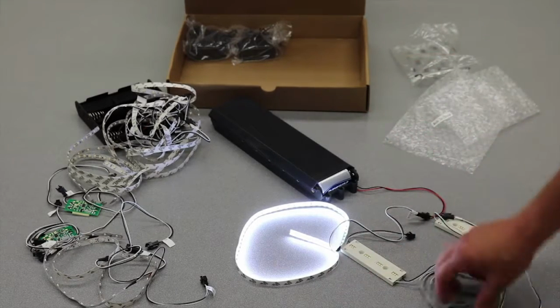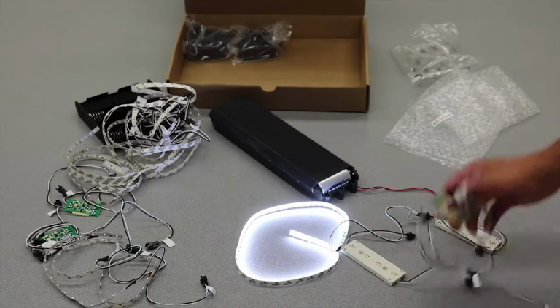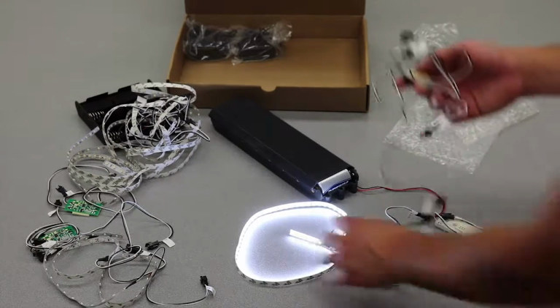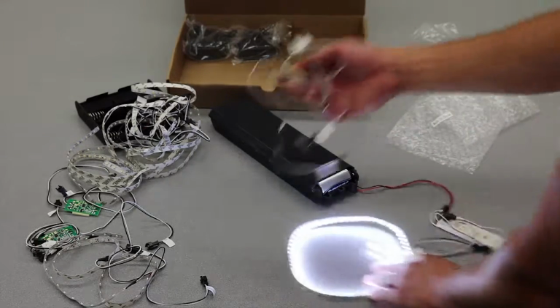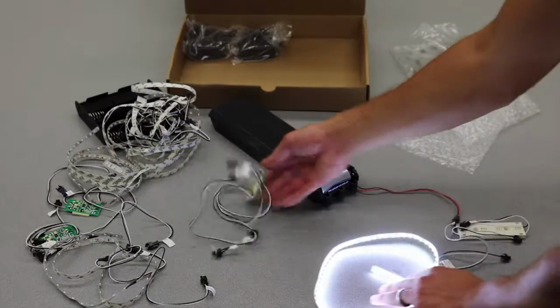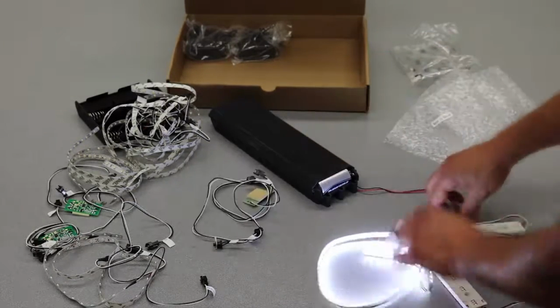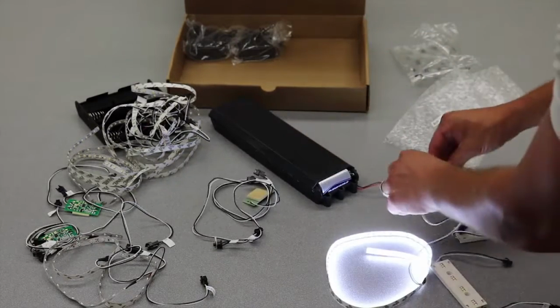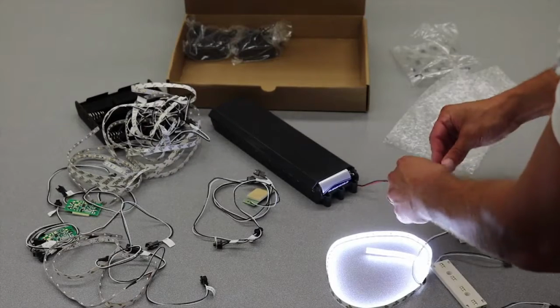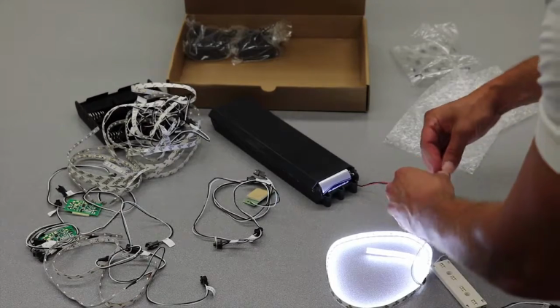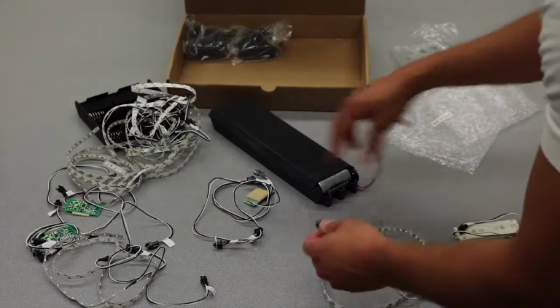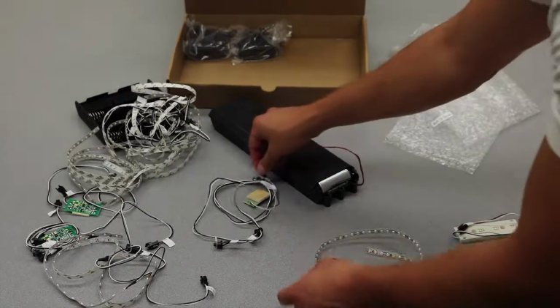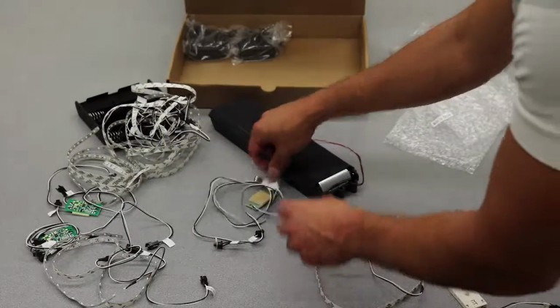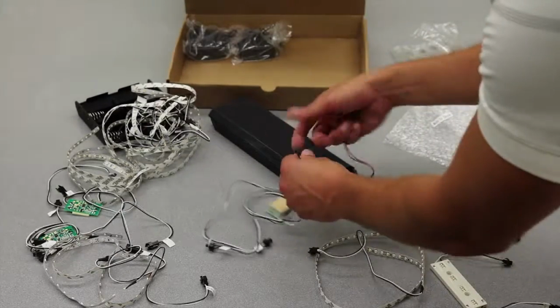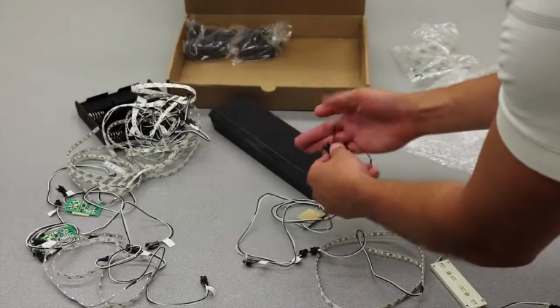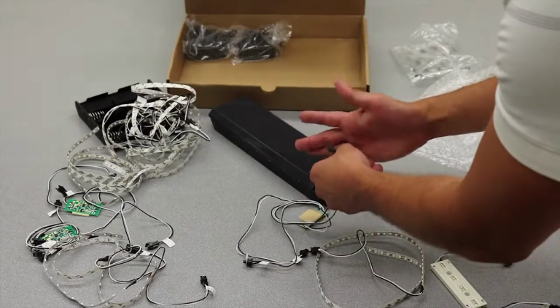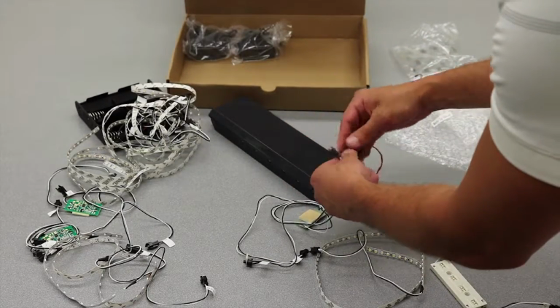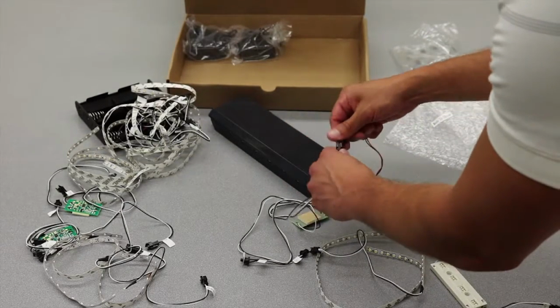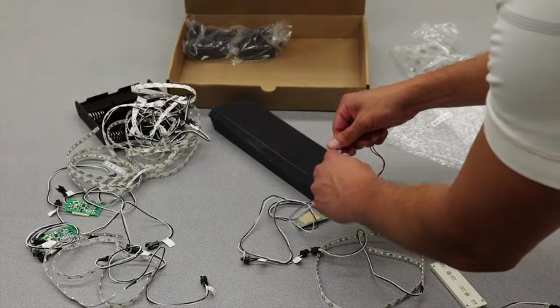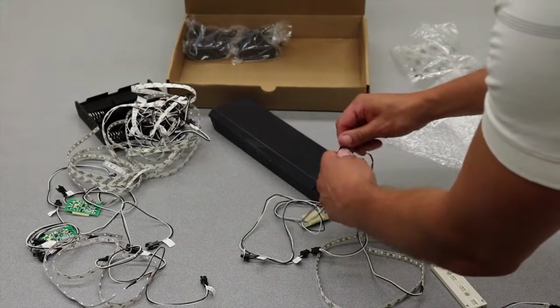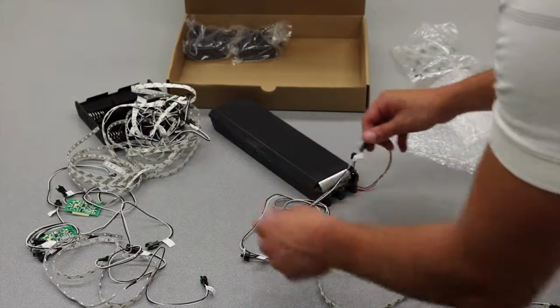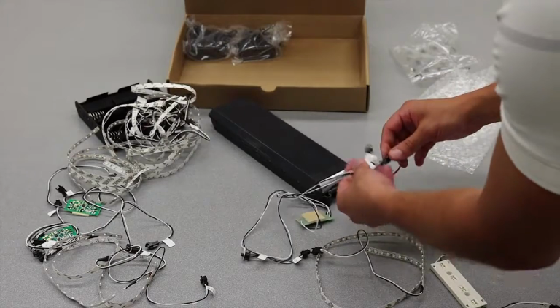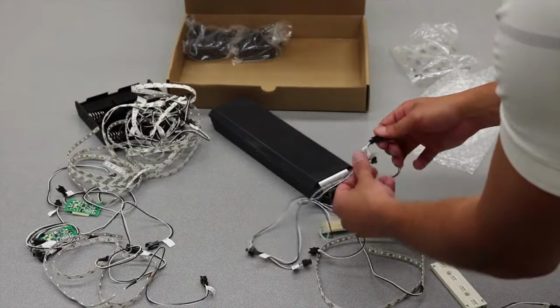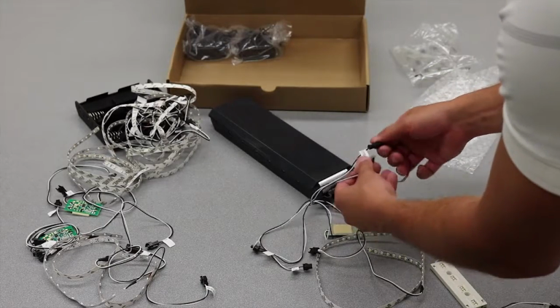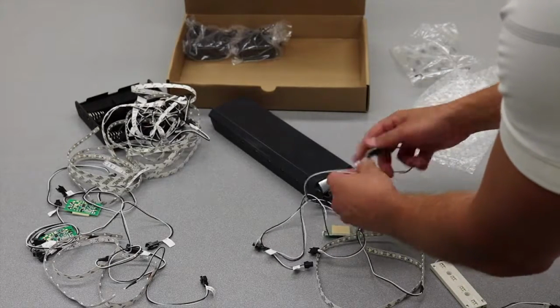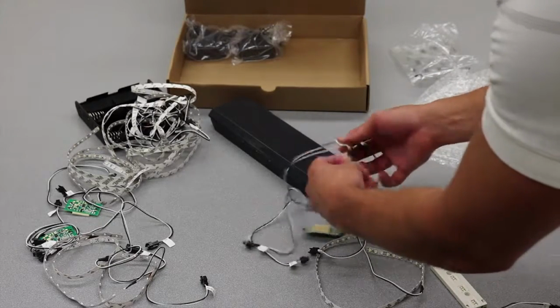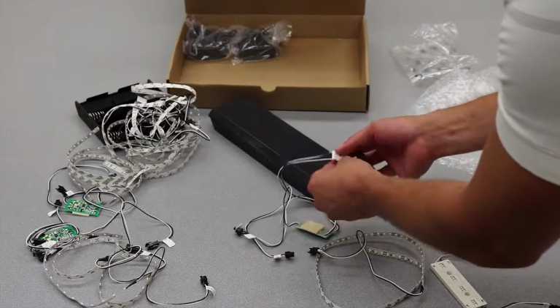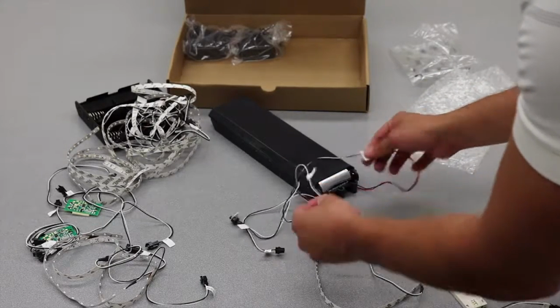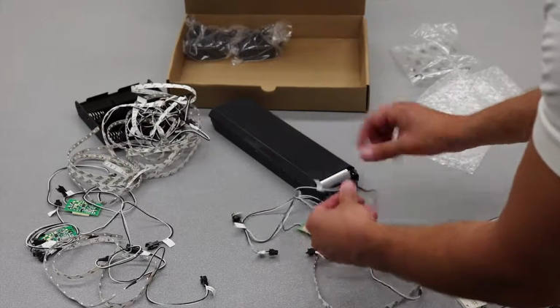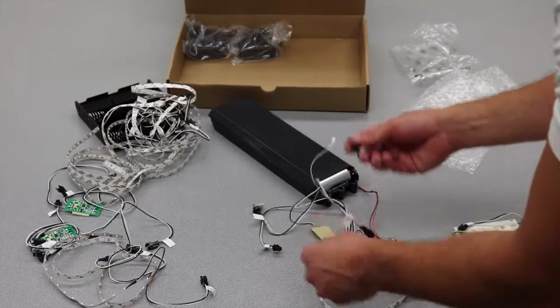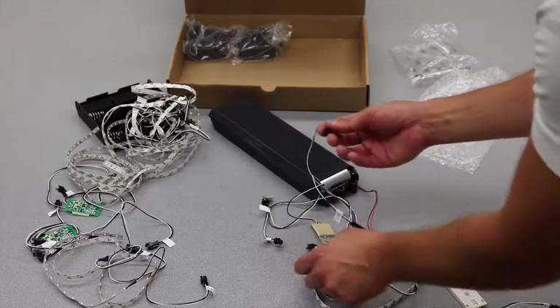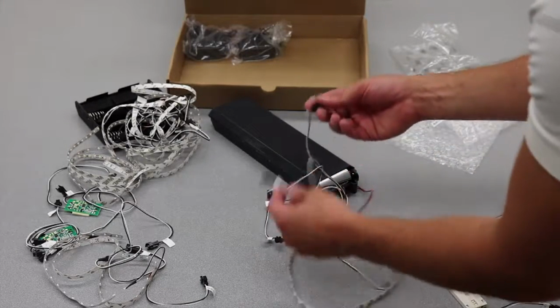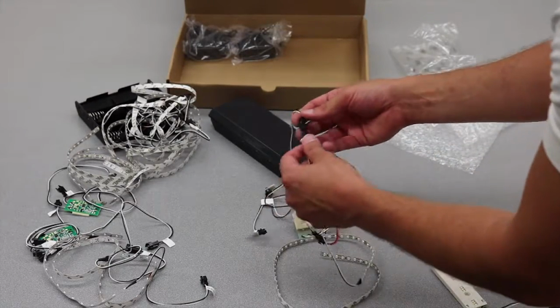You can let us know what you used, what worked, what didn't — whether you used a motion-activated control circuit with a battery clip. This one actually has a fader built into it, and I'll show you what that looks like.